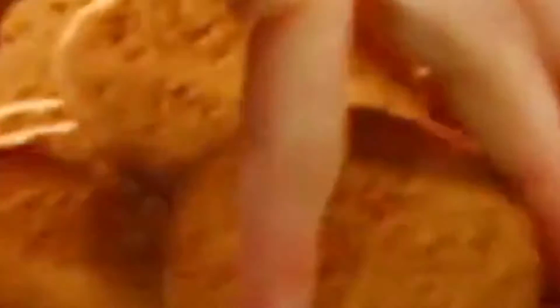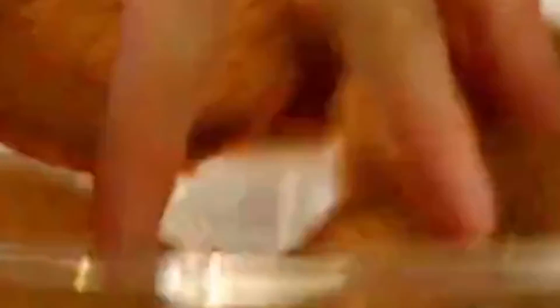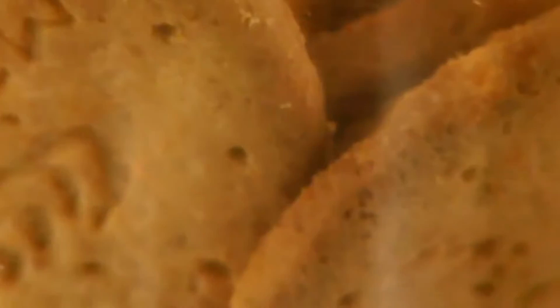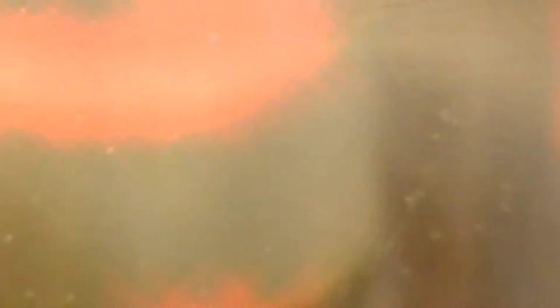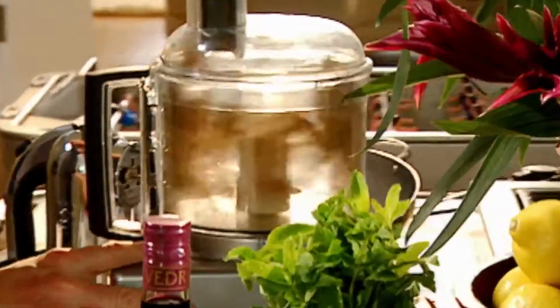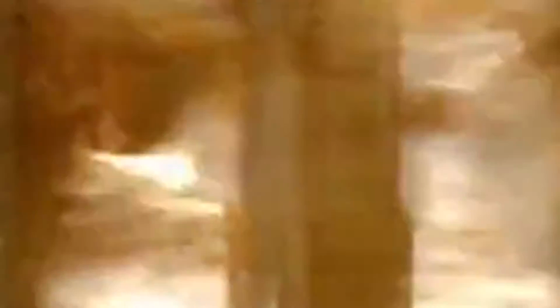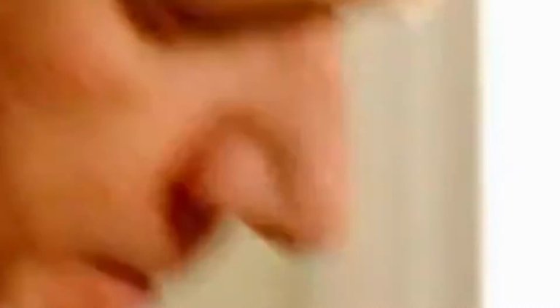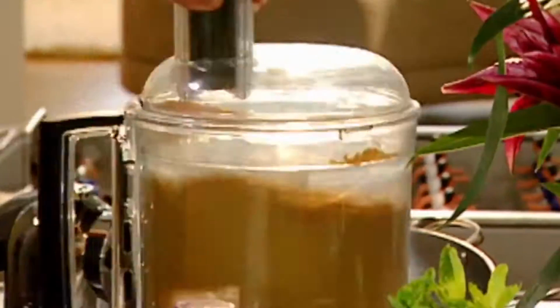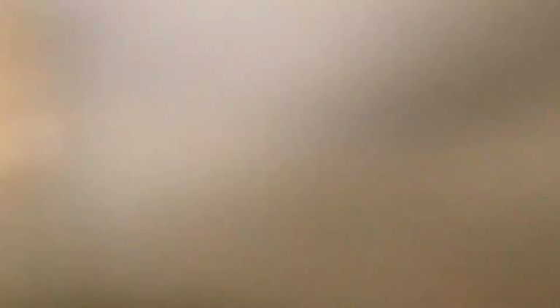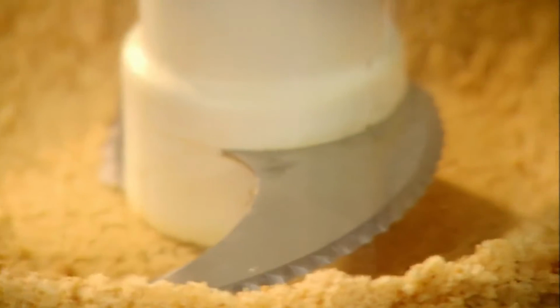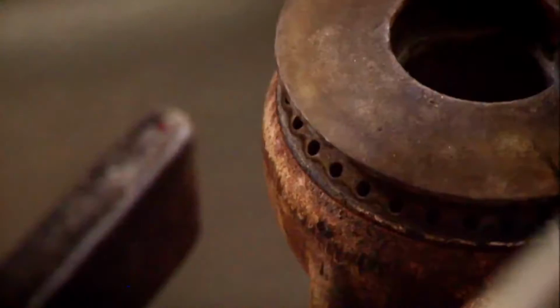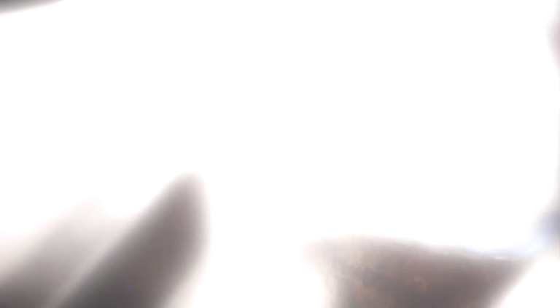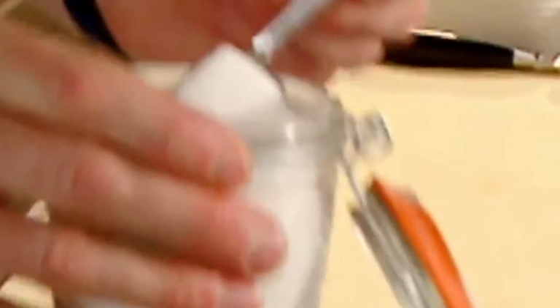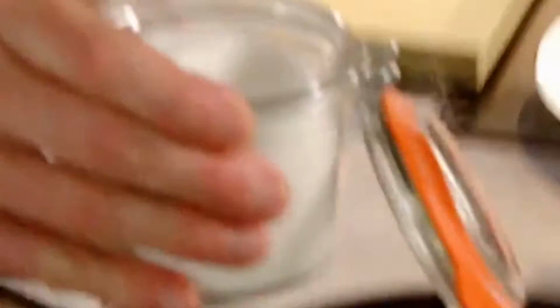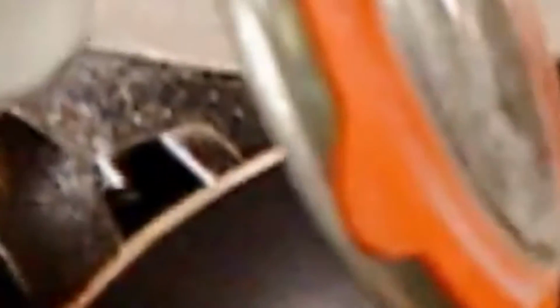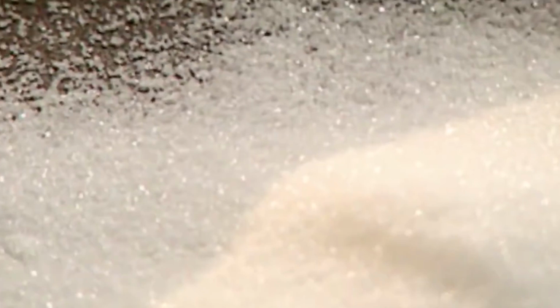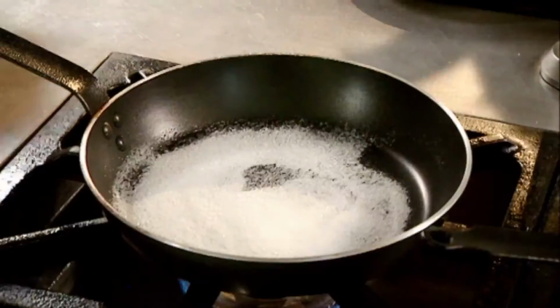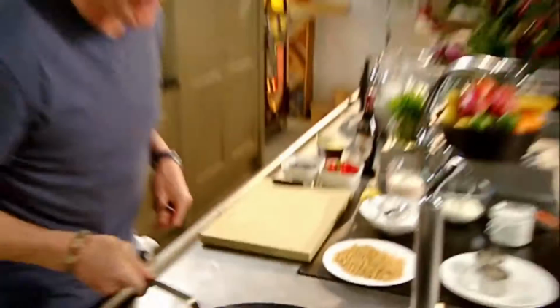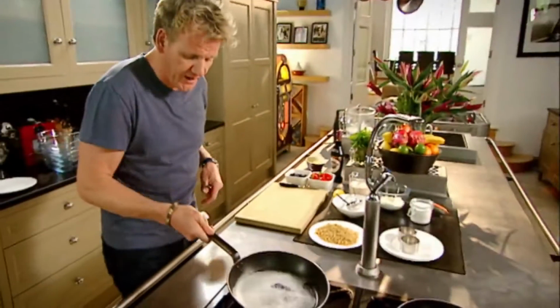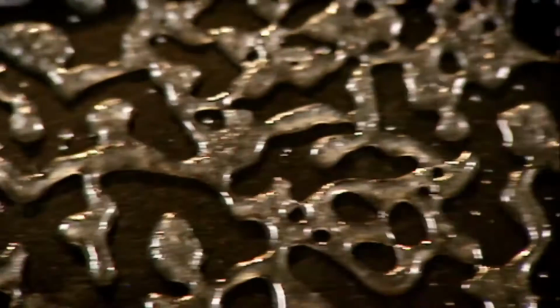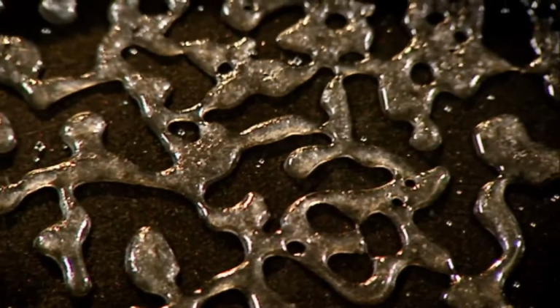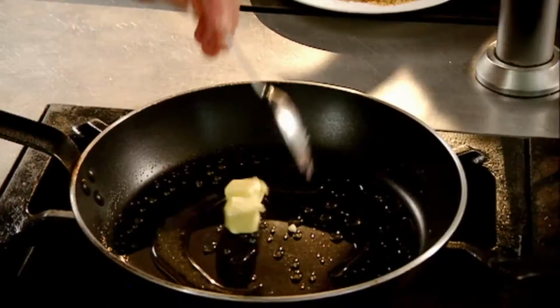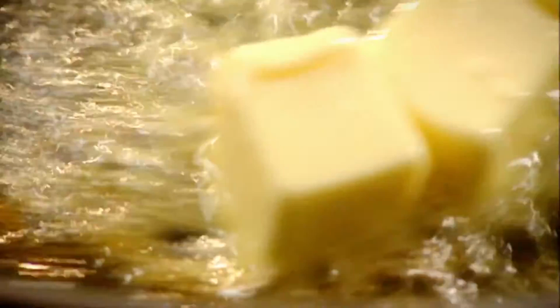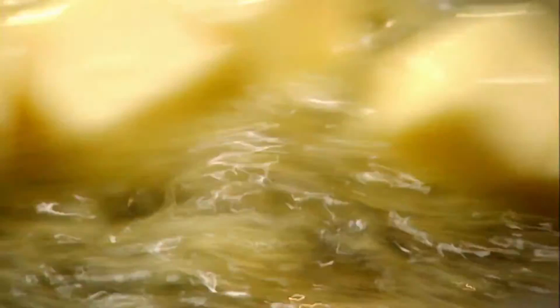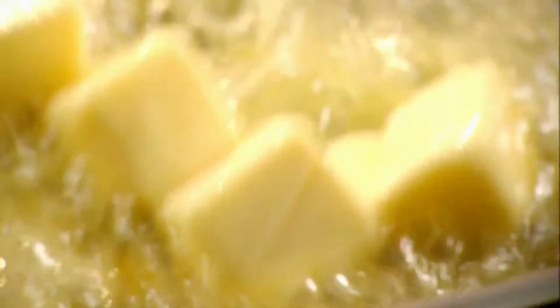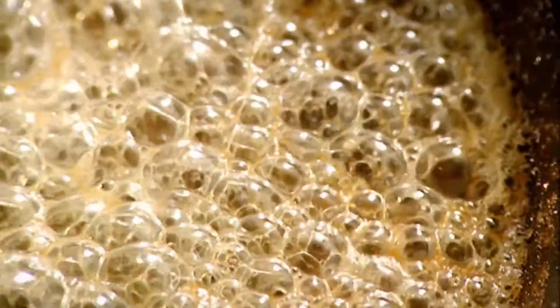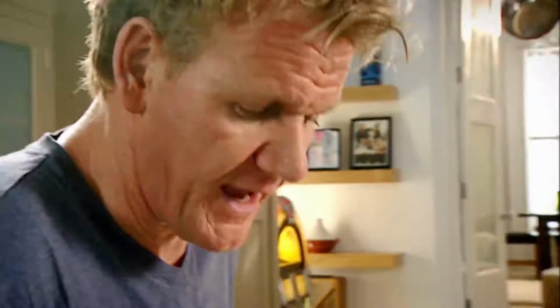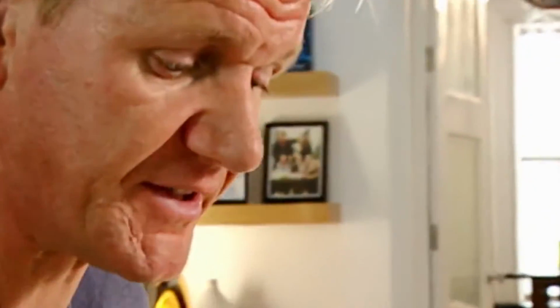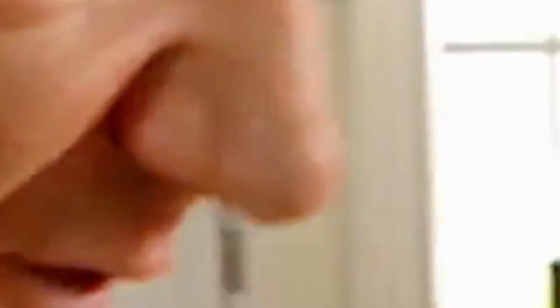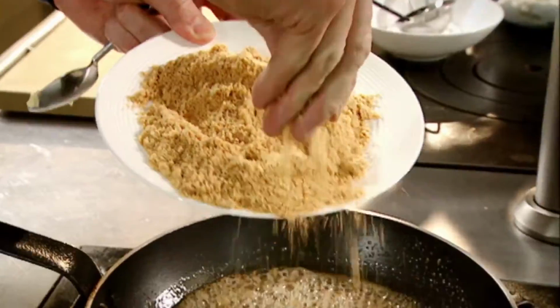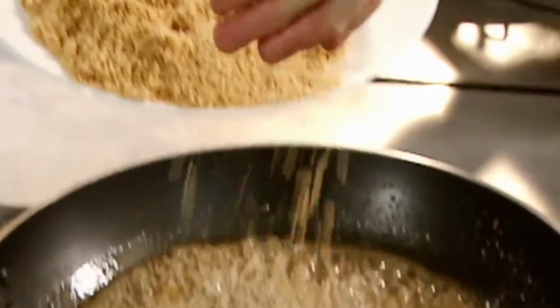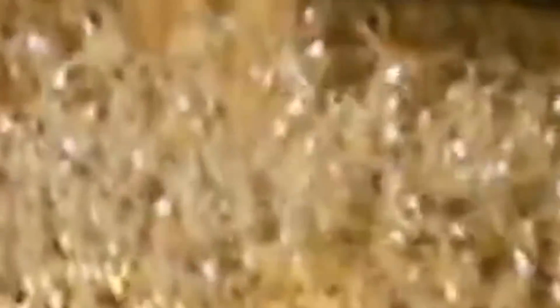Biscuits. Blitz. Hot pan. Sugar. We're going to form a really nice, light, golden caramel. Butter. As the butter dissolves, put in your biscuits.